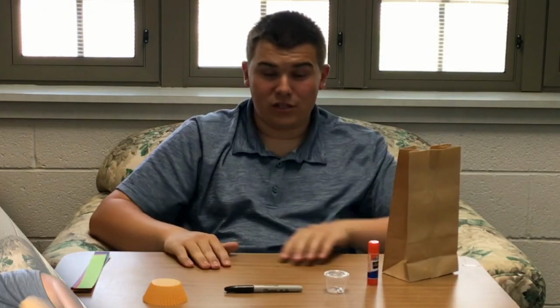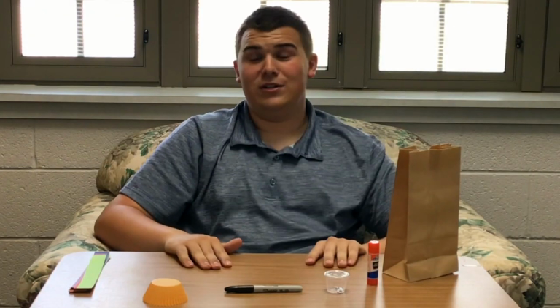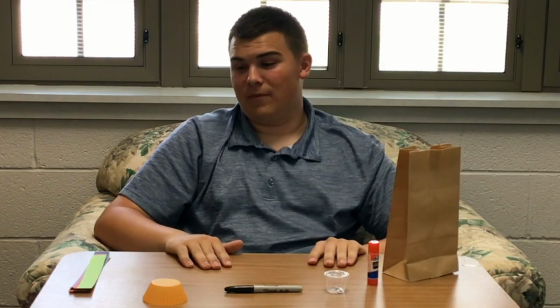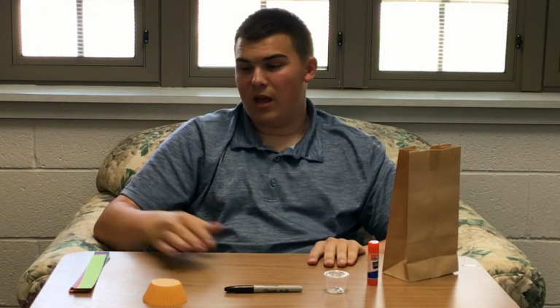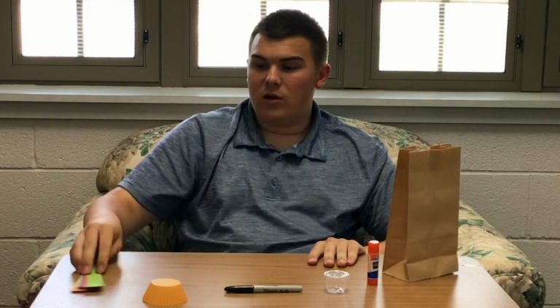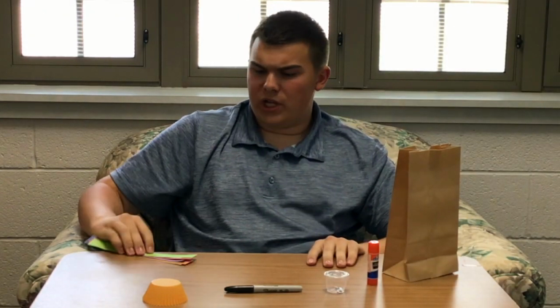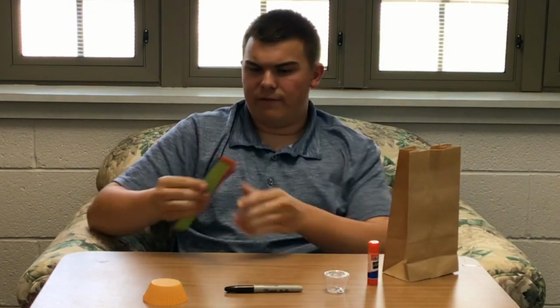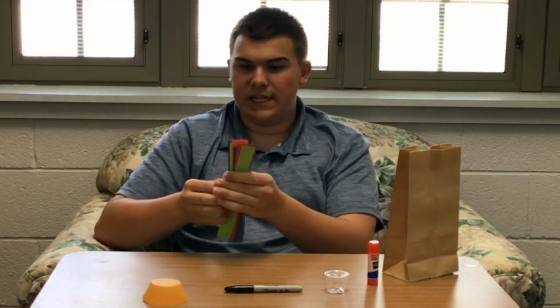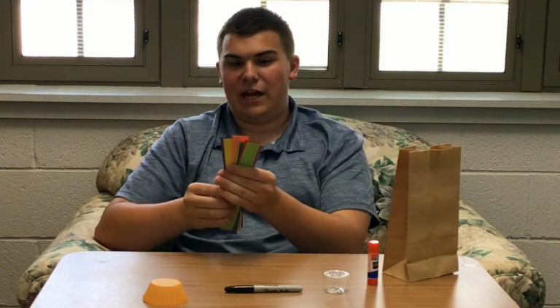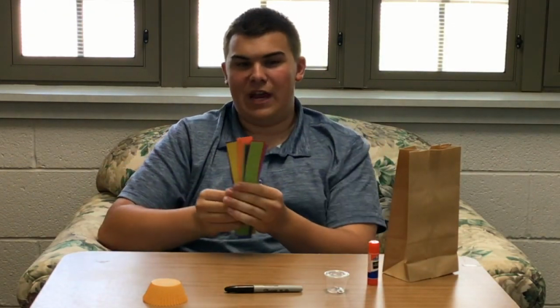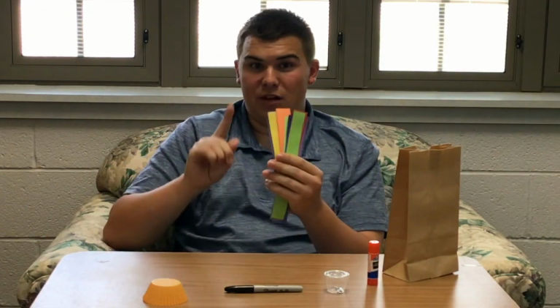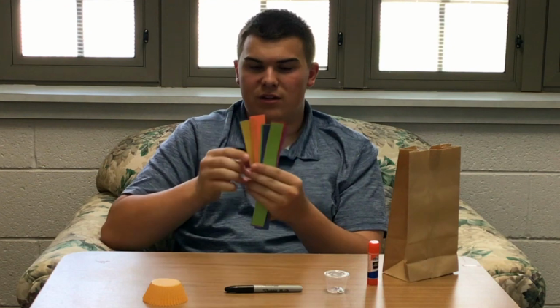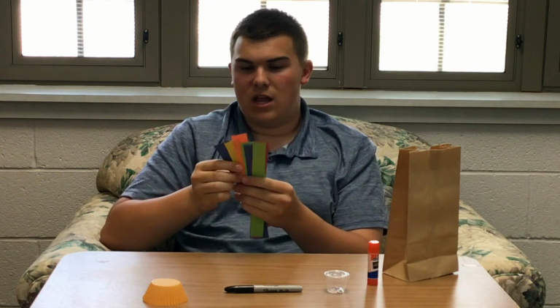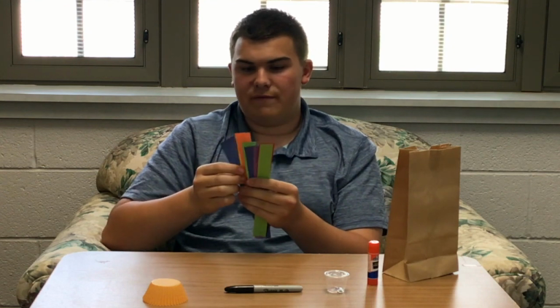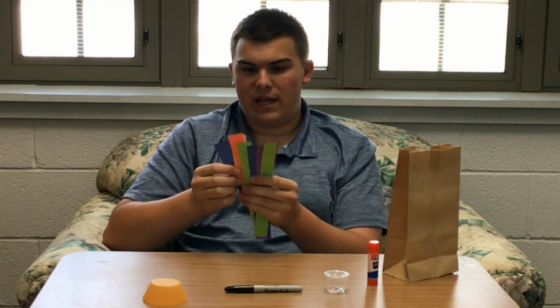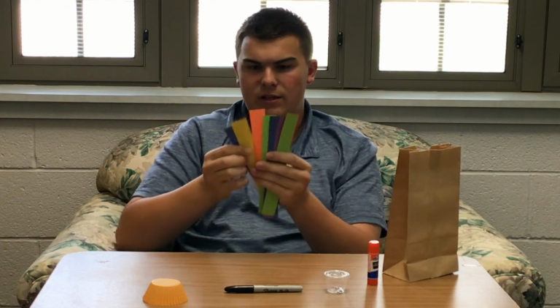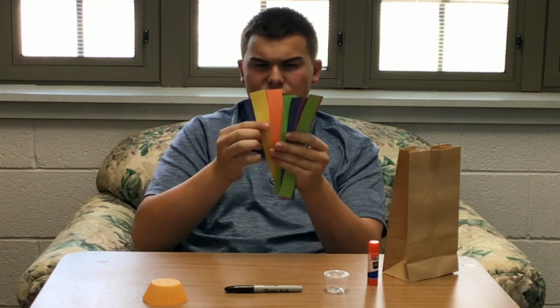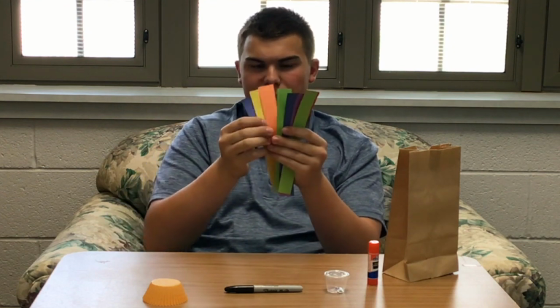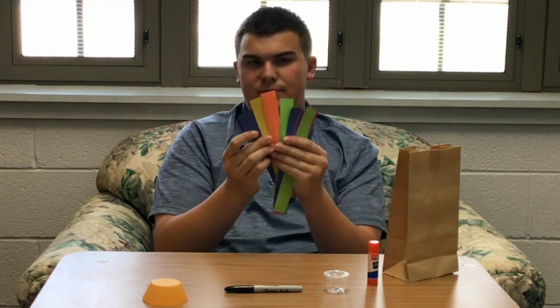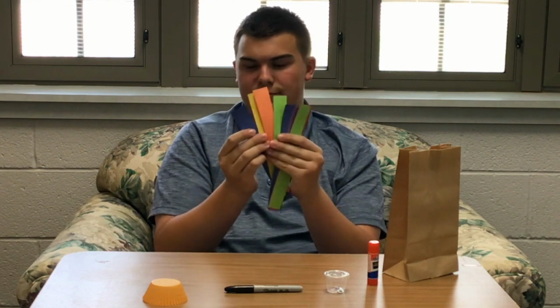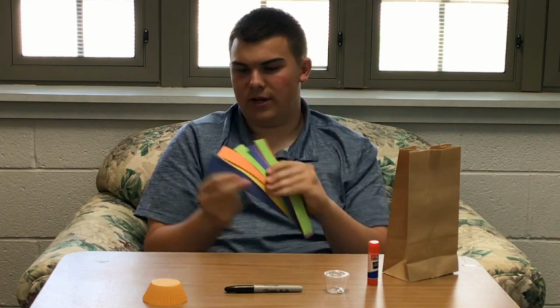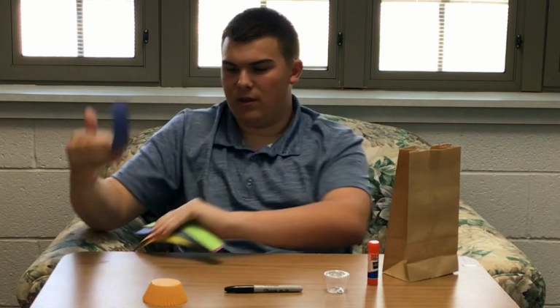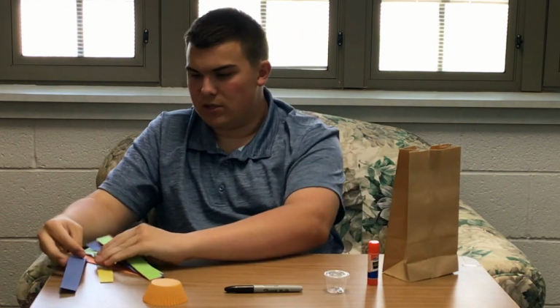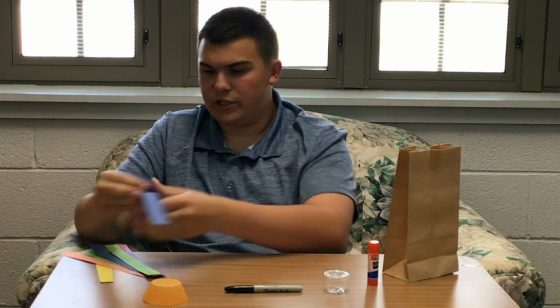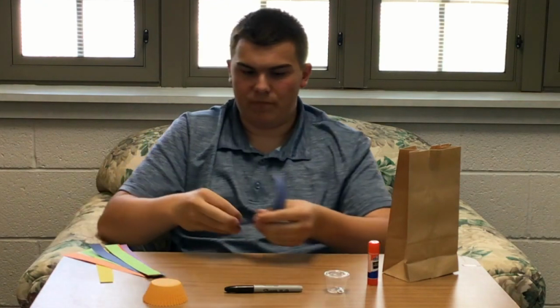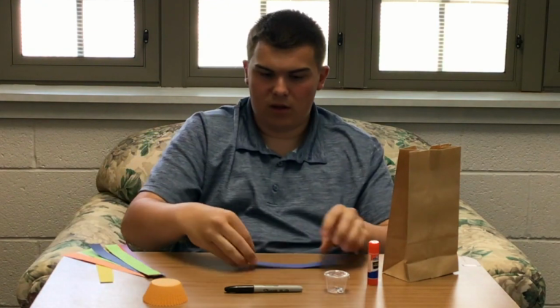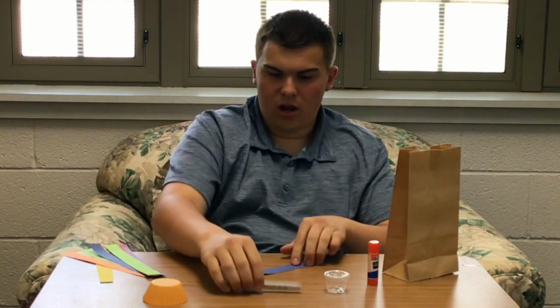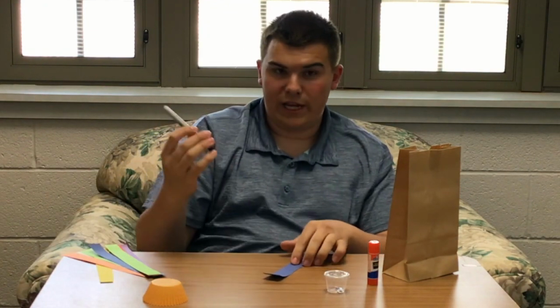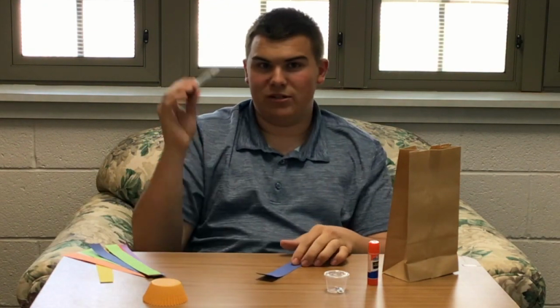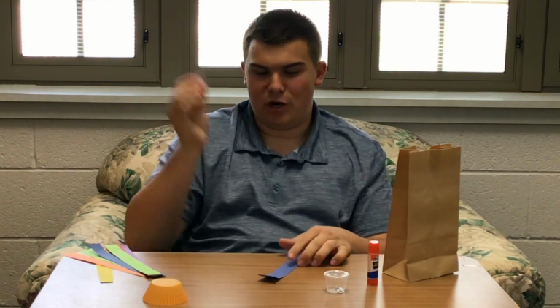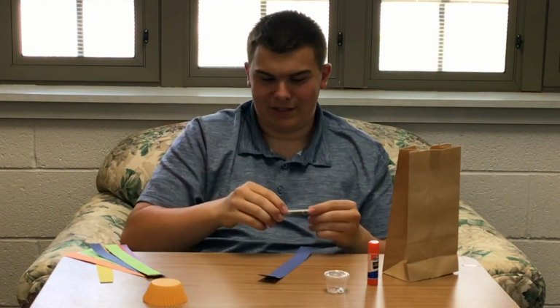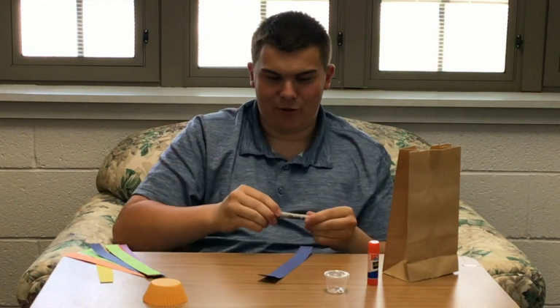So first, you should have 16 little strips of paper — I only have eight because I'm making one. For each strip, you're going to take your pencil. I have a Sharpie because I'm not cool.